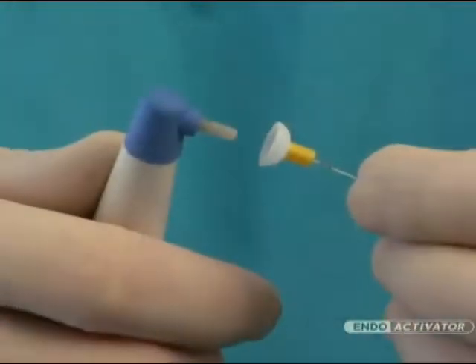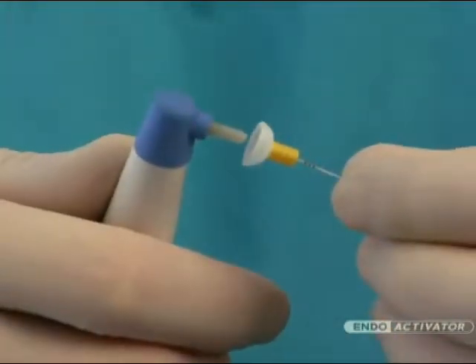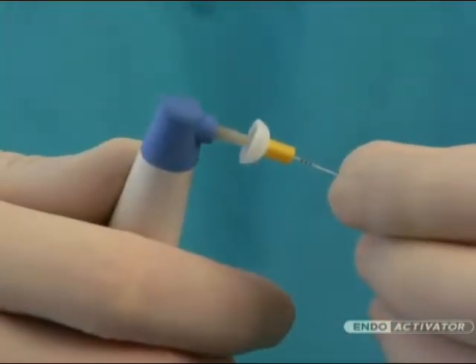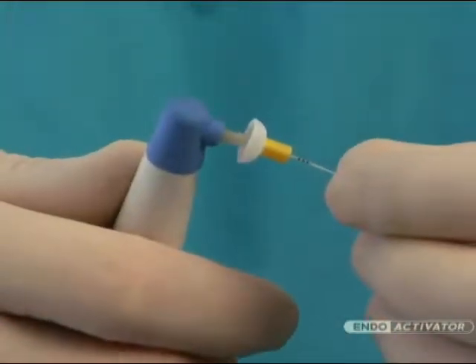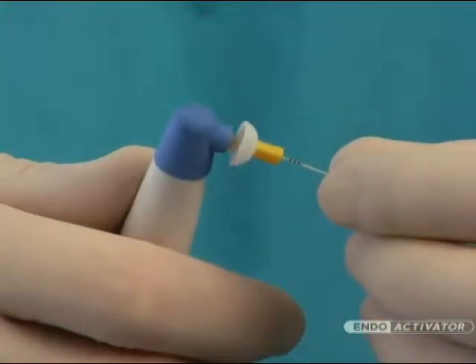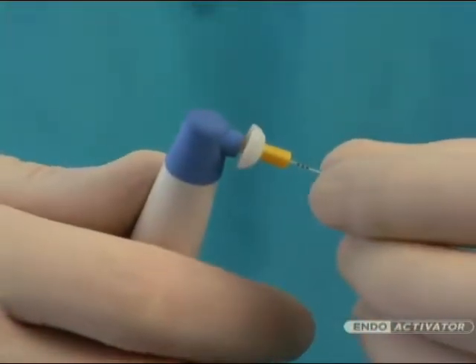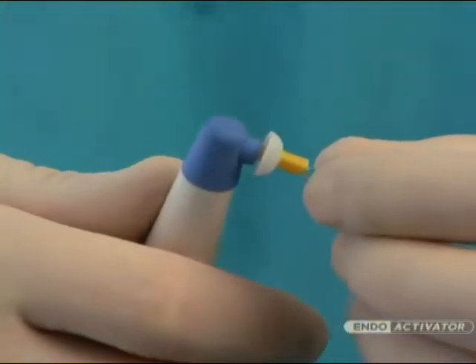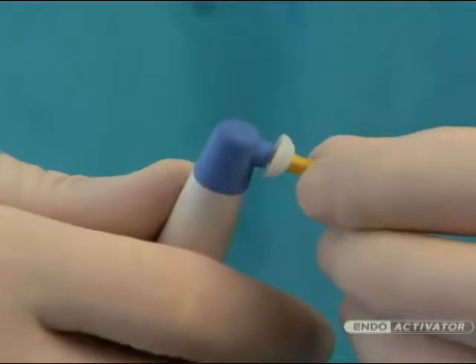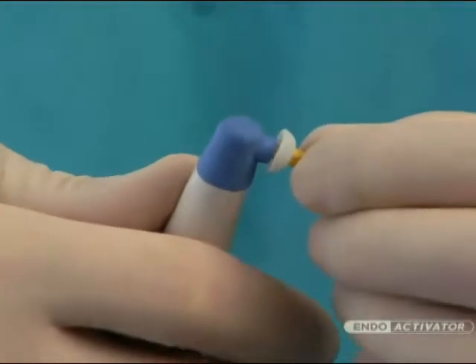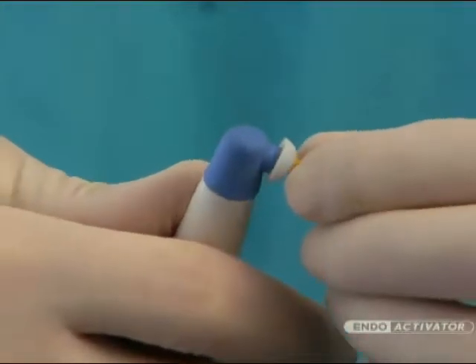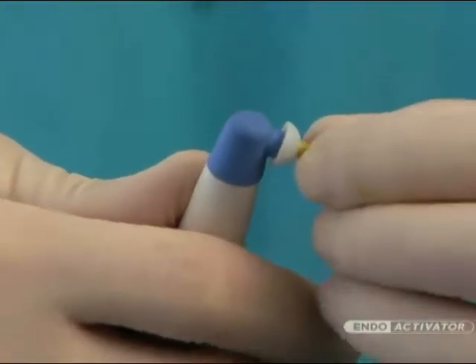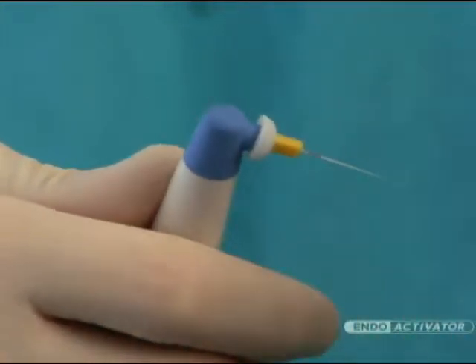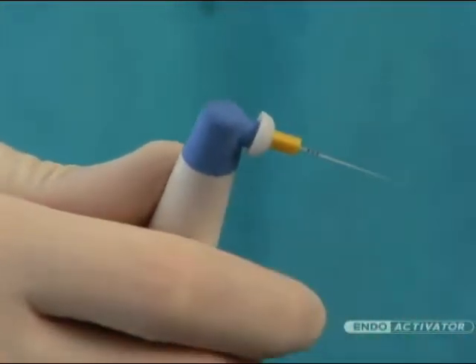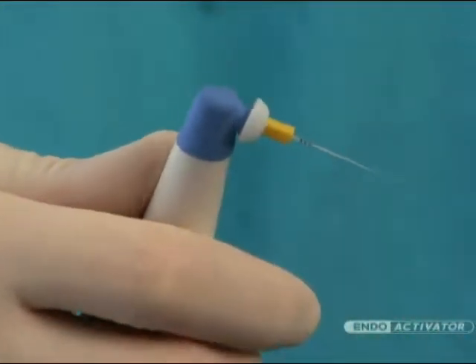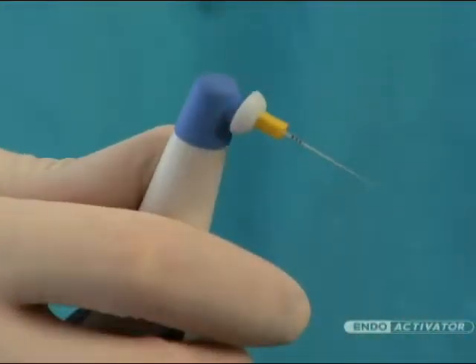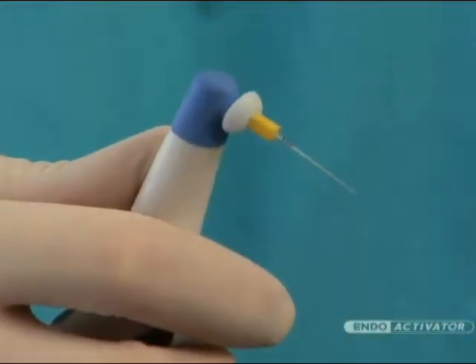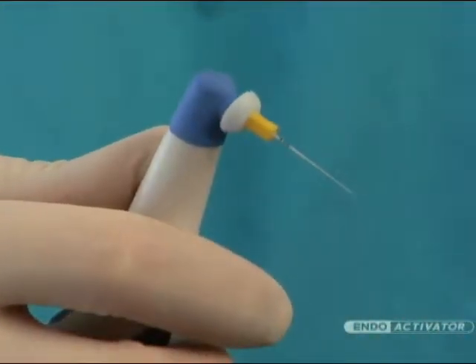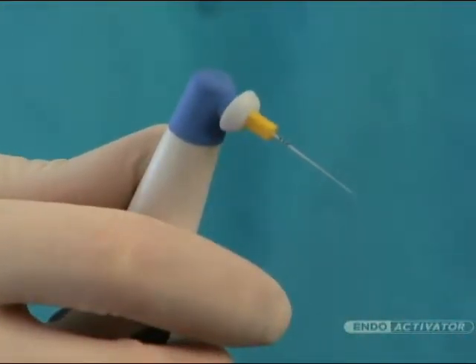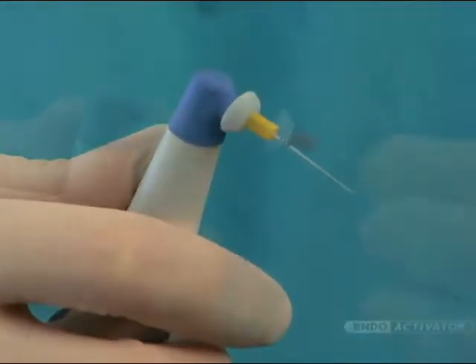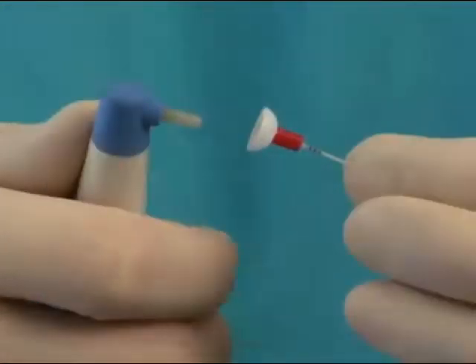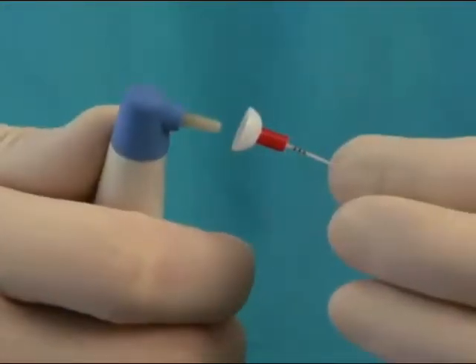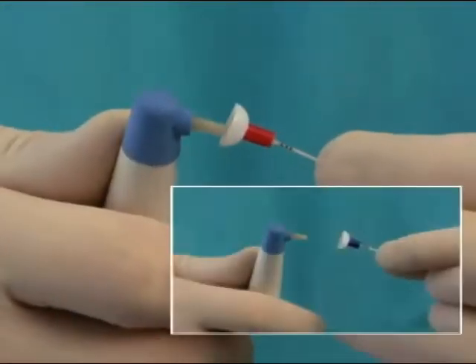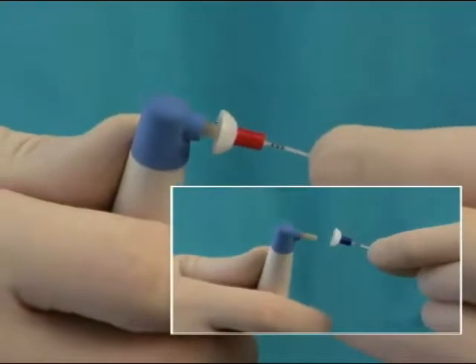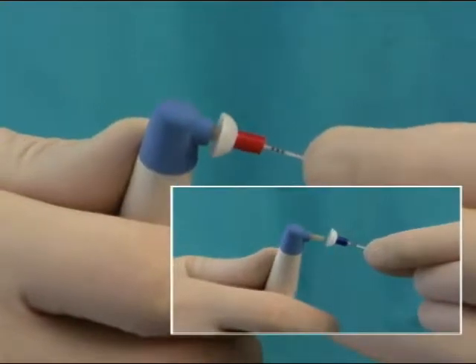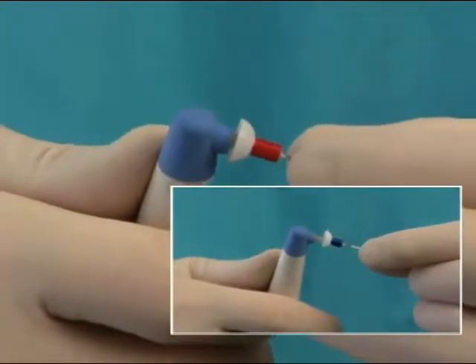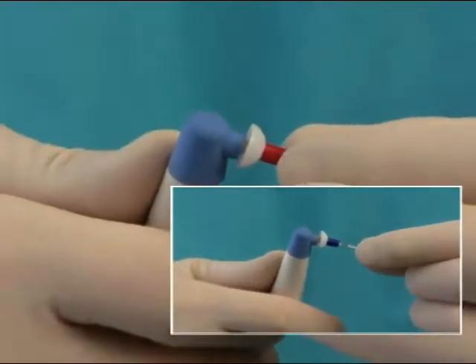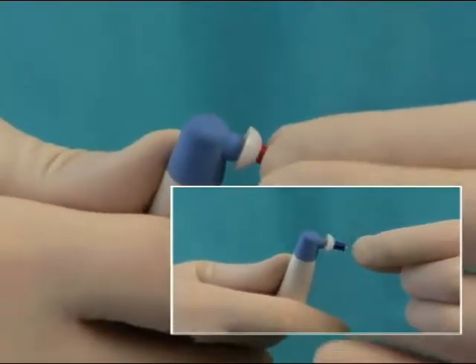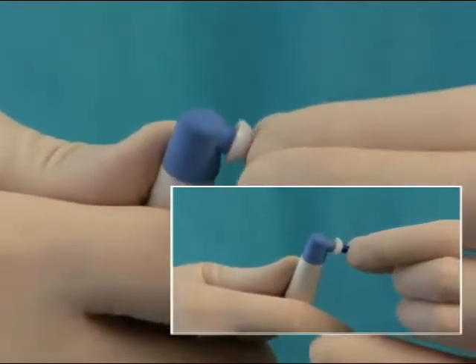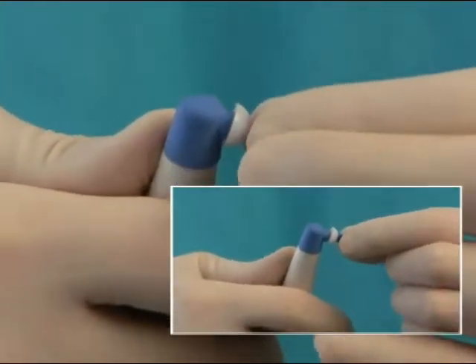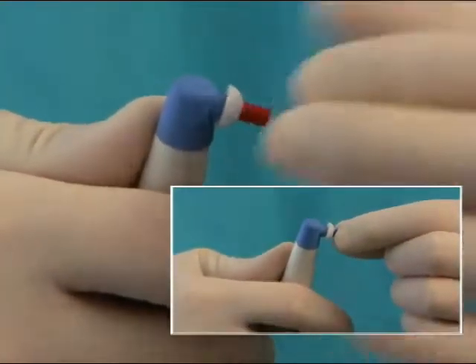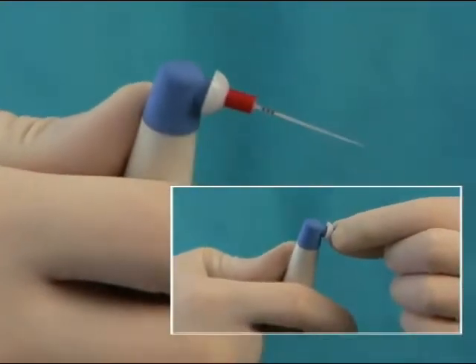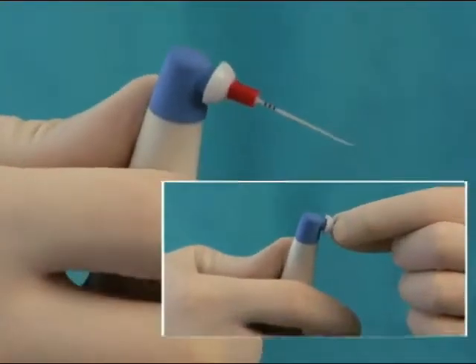The Indo-Activator tips have an easy snap-on, snap-off design and are color-coded yellow, red, and blue corresponding to small, medium, and large sizes respectively.